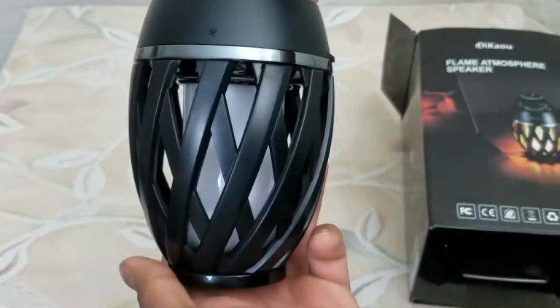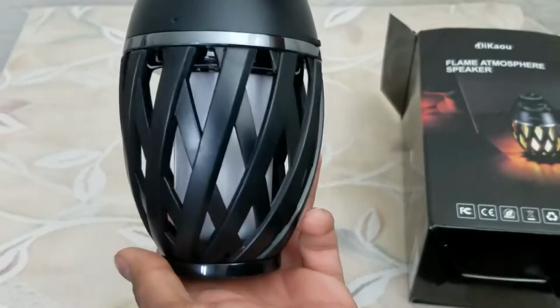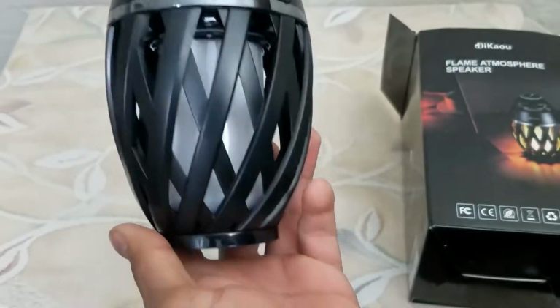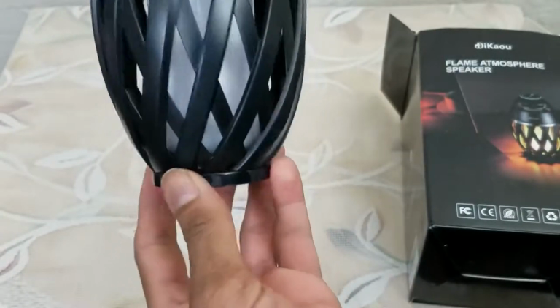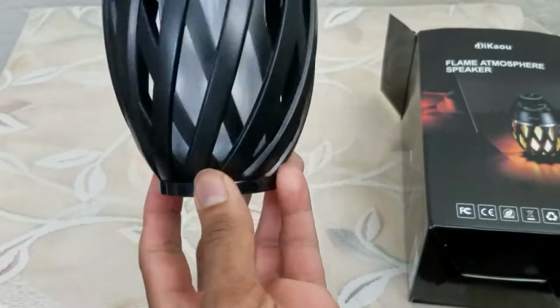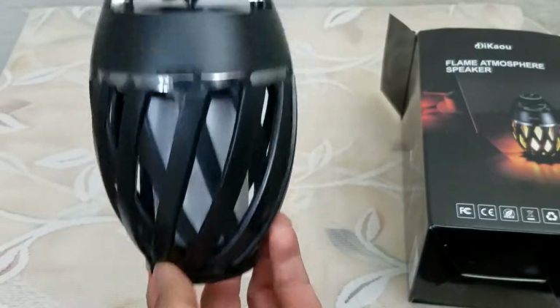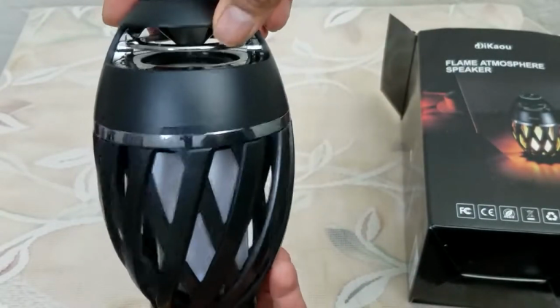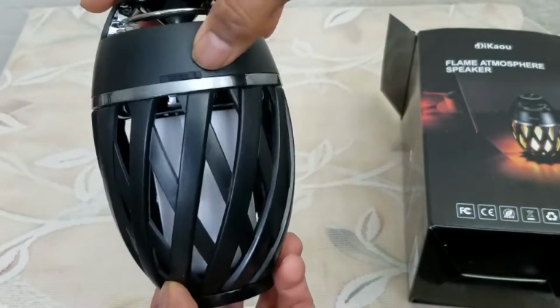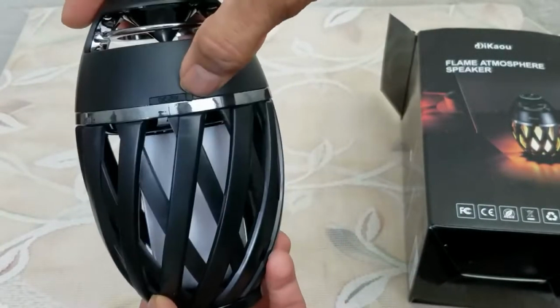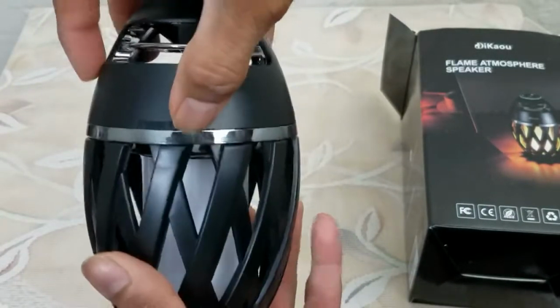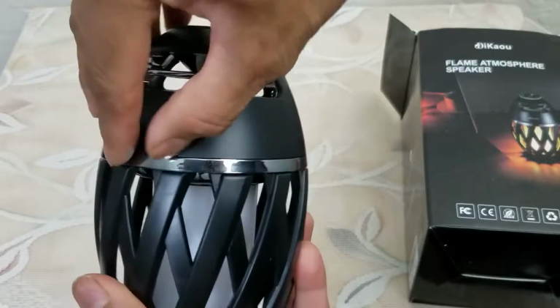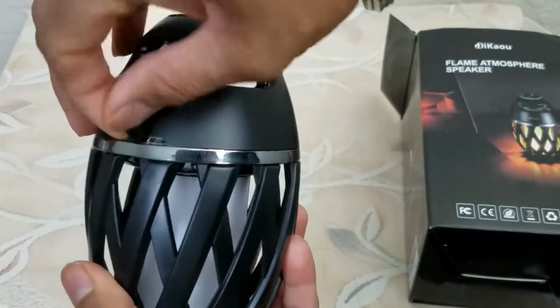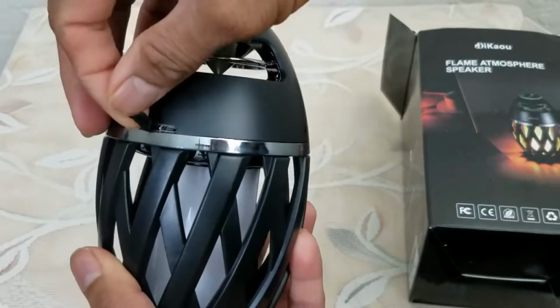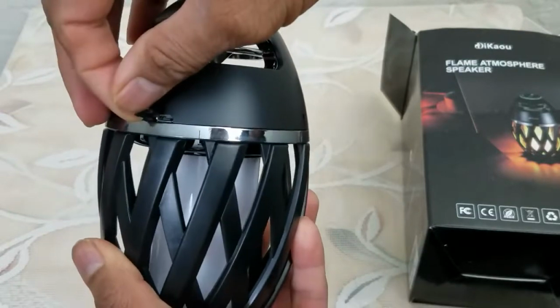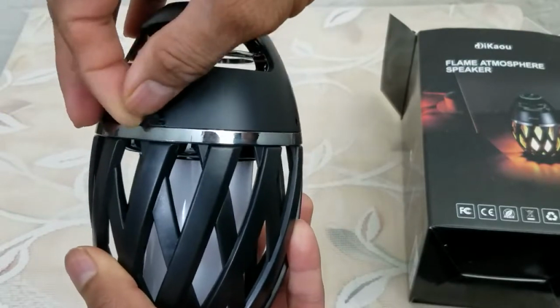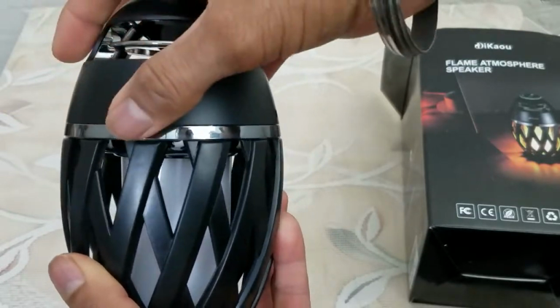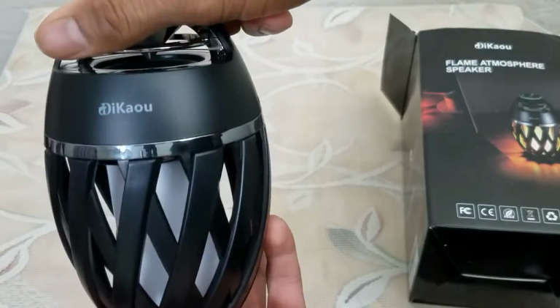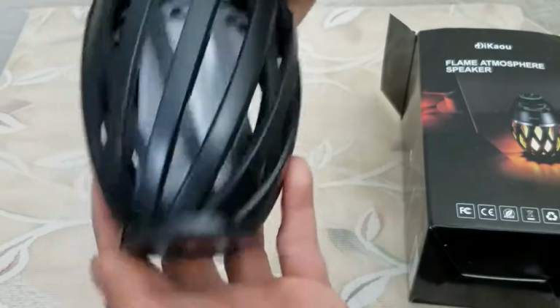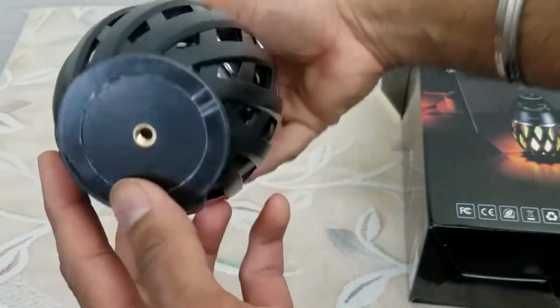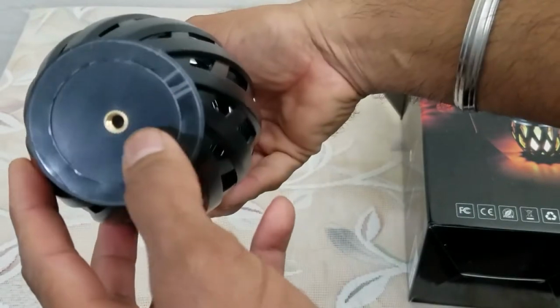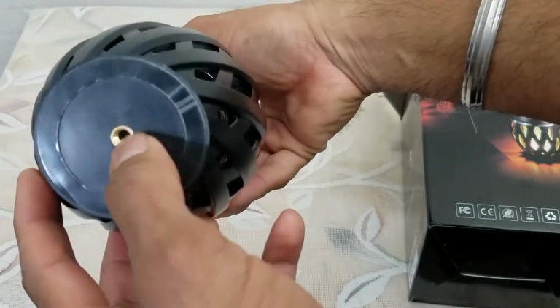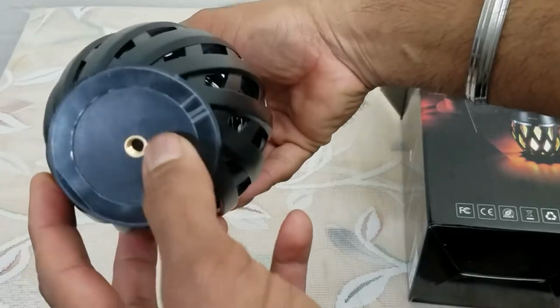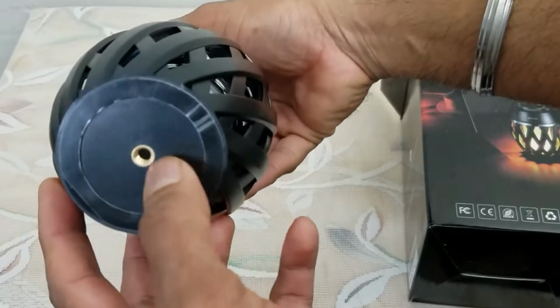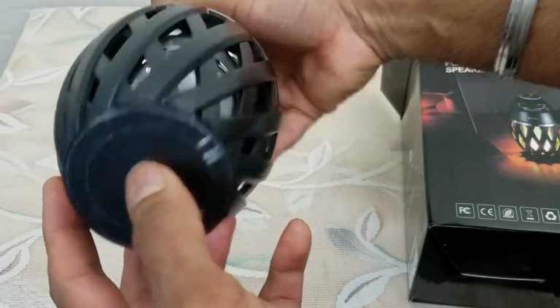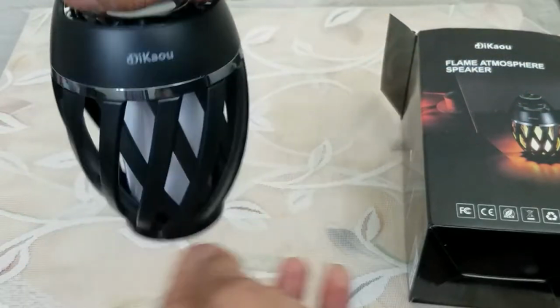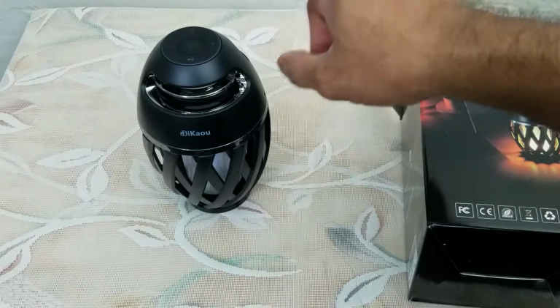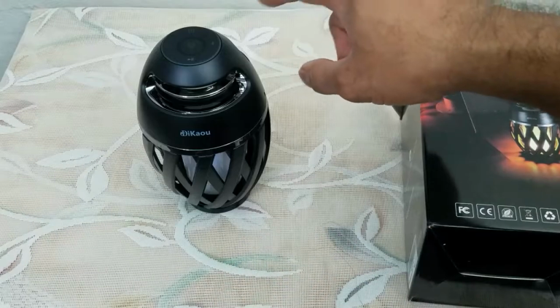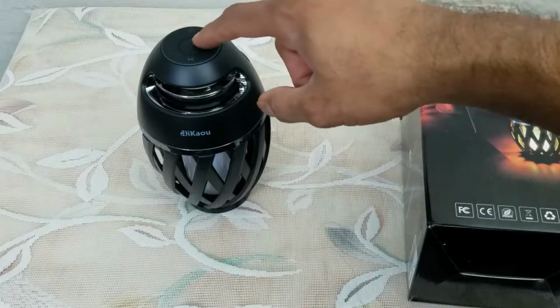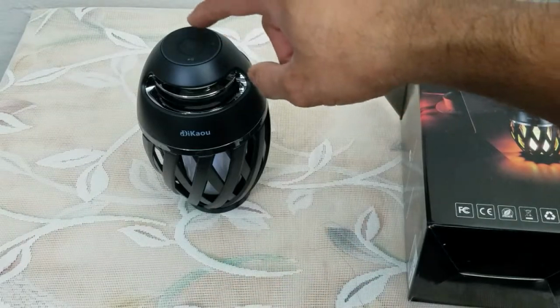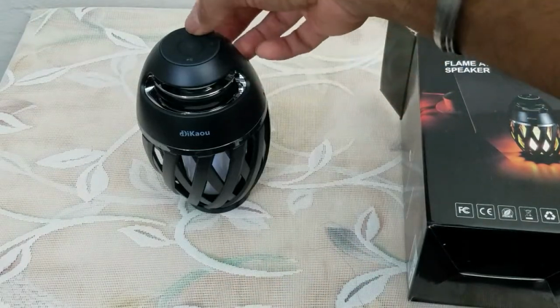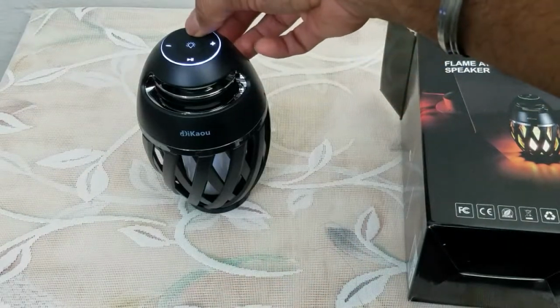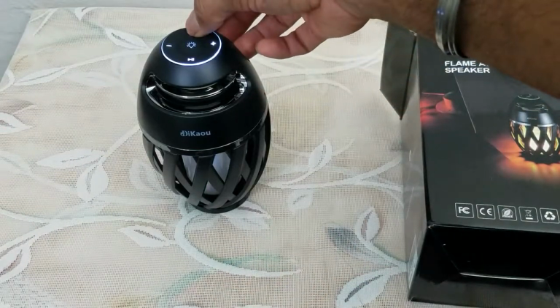This is what it looks like — looks like a tiki torch, honestly. This is the connector port, which has a nice rubber cover on it. That's the brand name, and that's the copper base that we can plug it into. To power it on, push the power button.